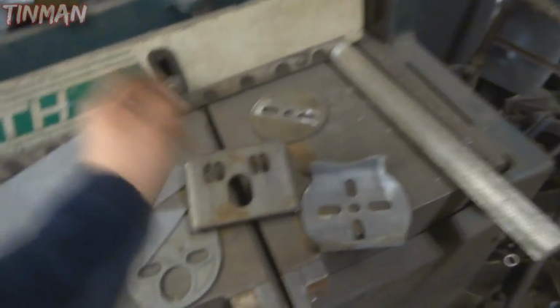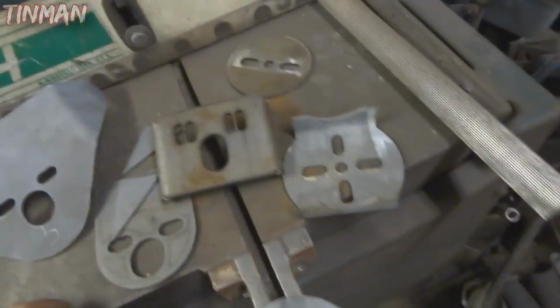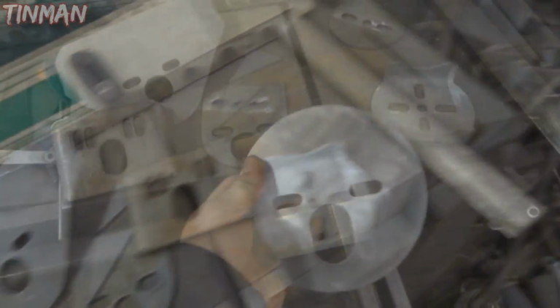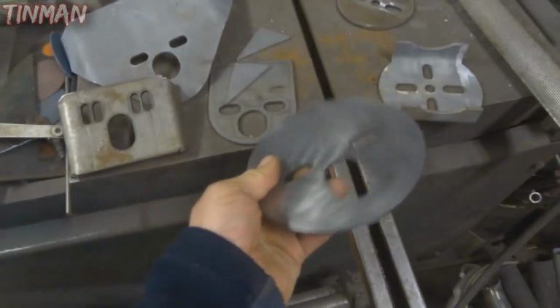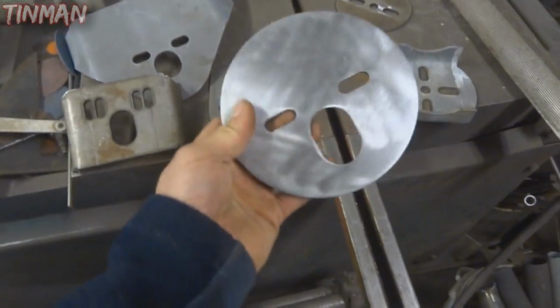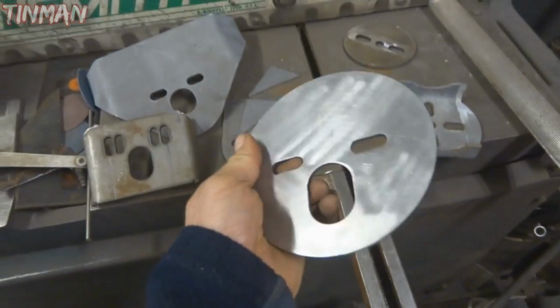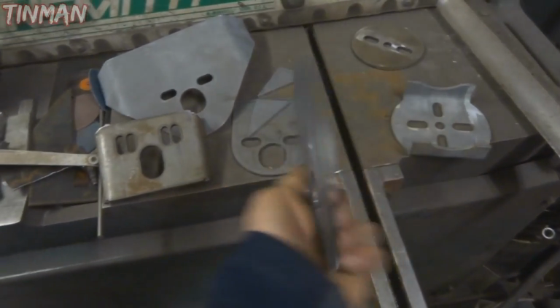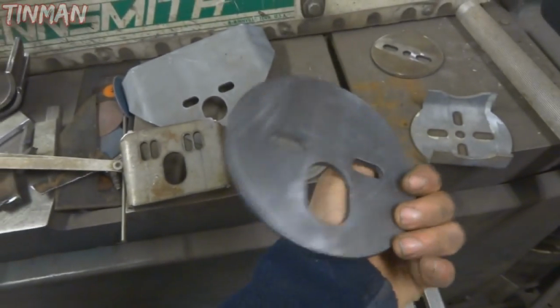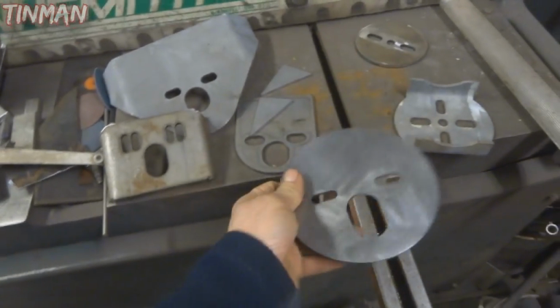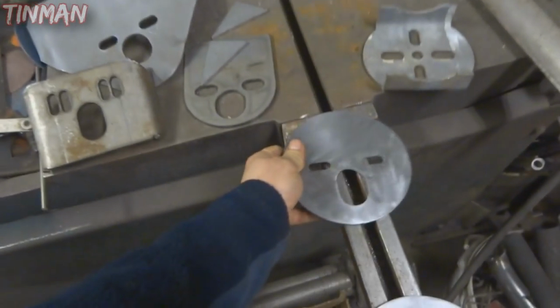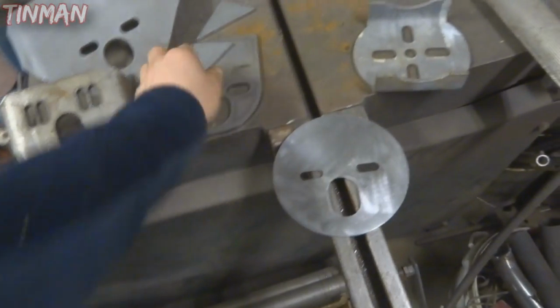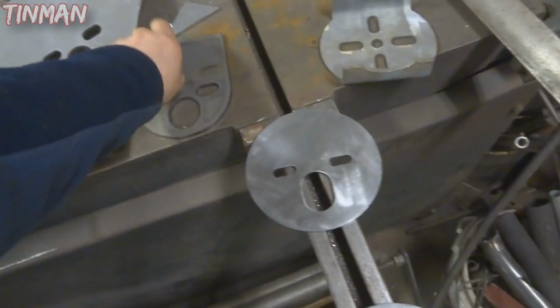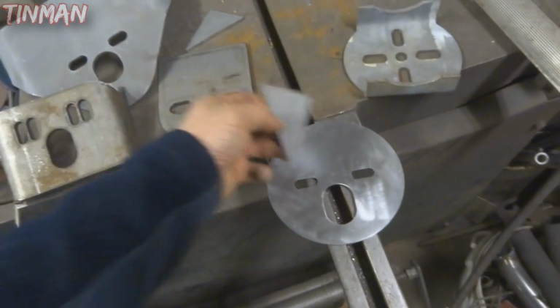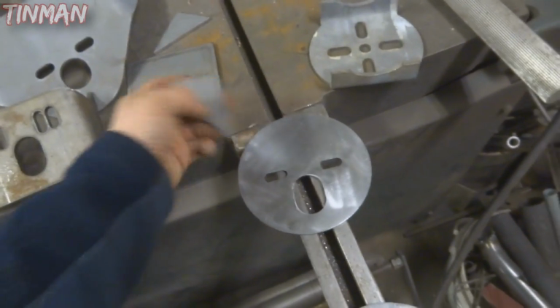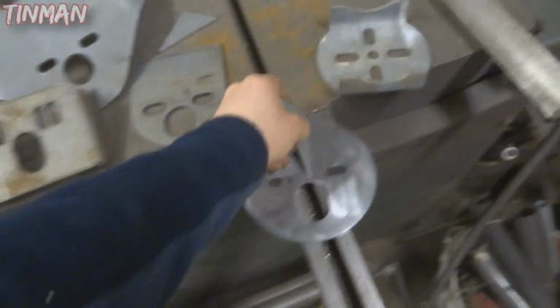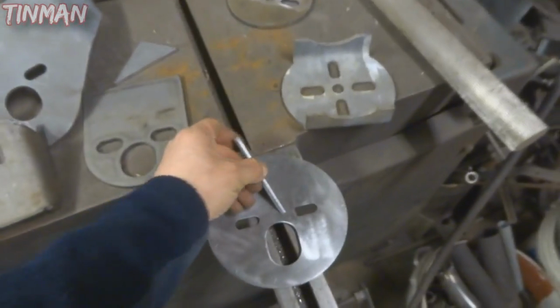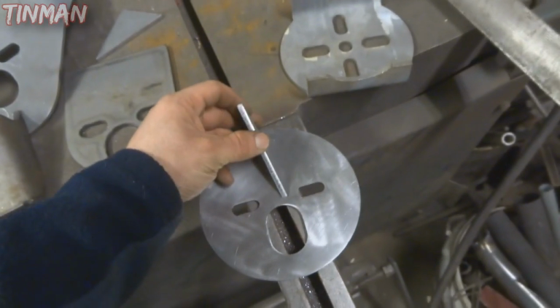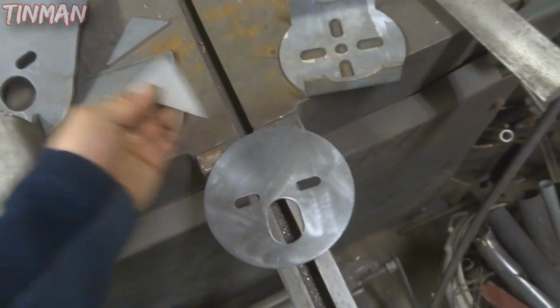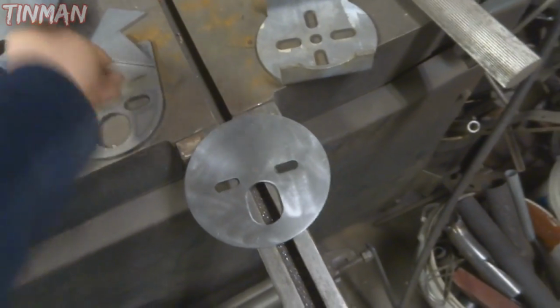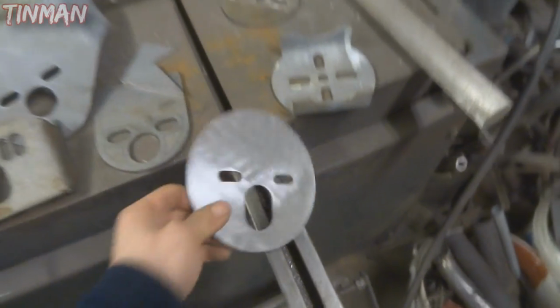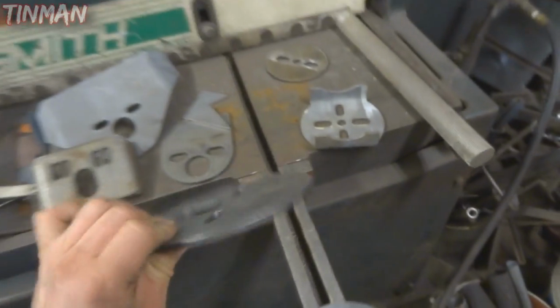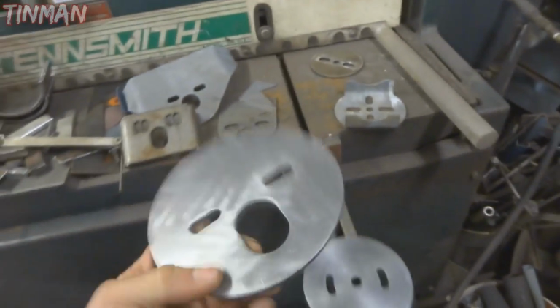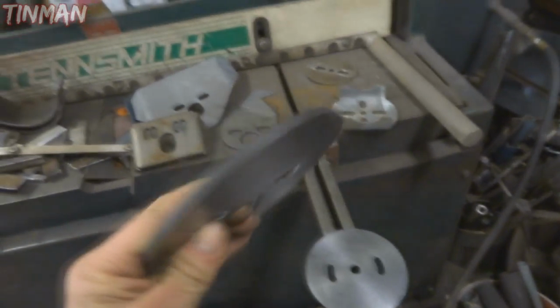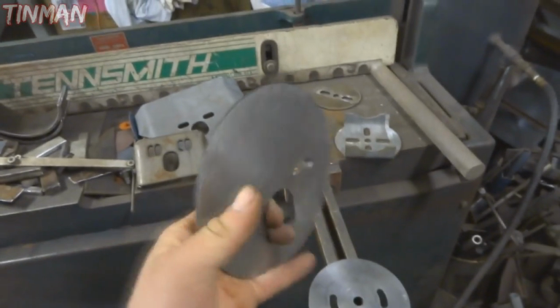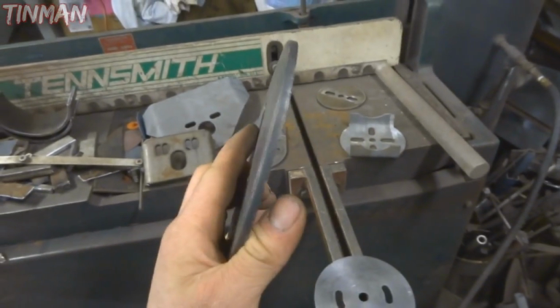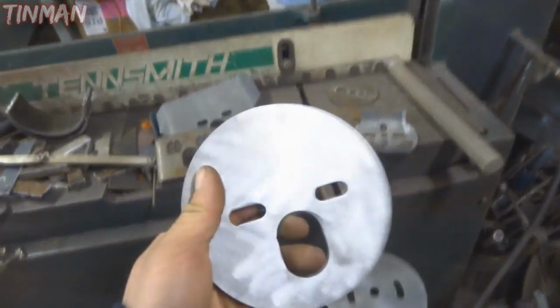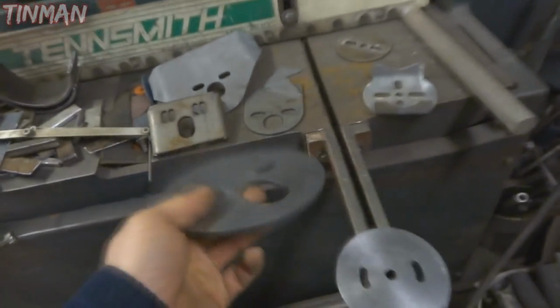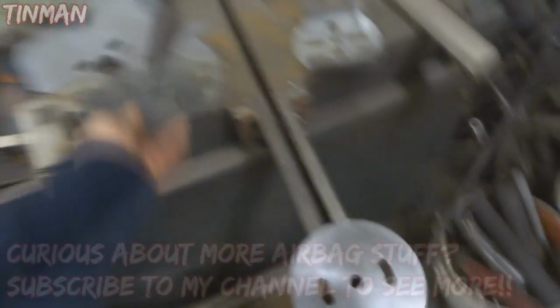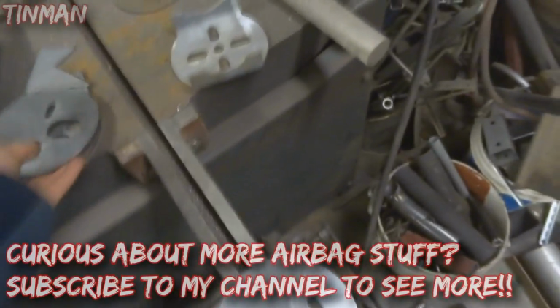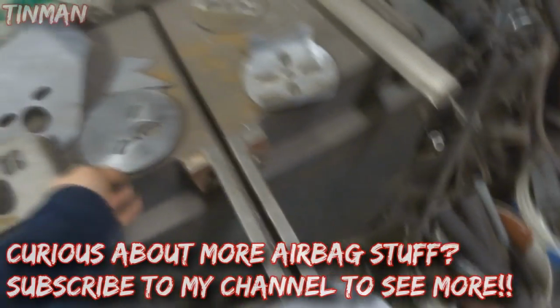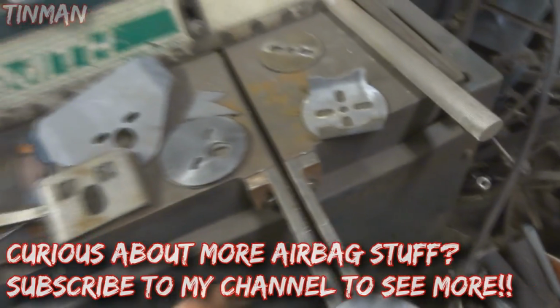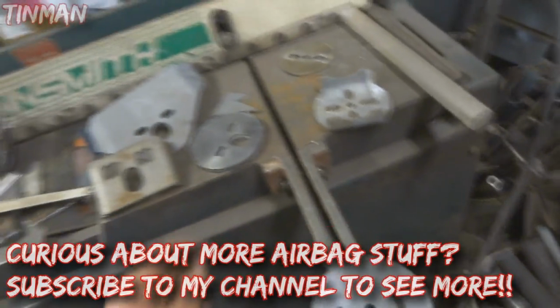Here is just a regular flat disc upper which you can either make and add gussets onto, or whatever you need to do to make it work. These are usually about three-sixteenths to quarter inch. Some are thinner than others.